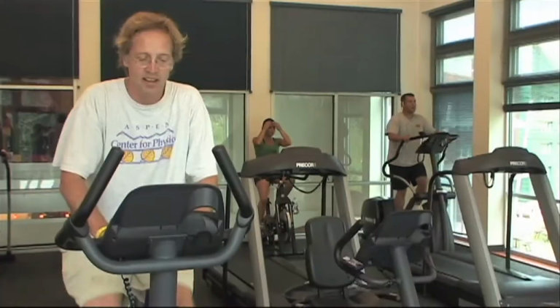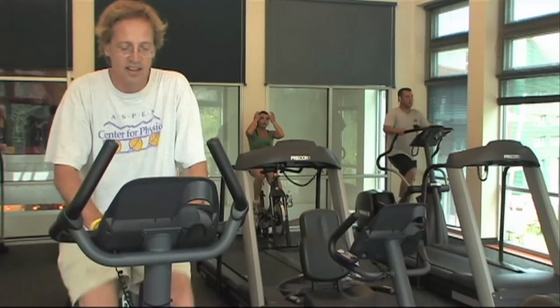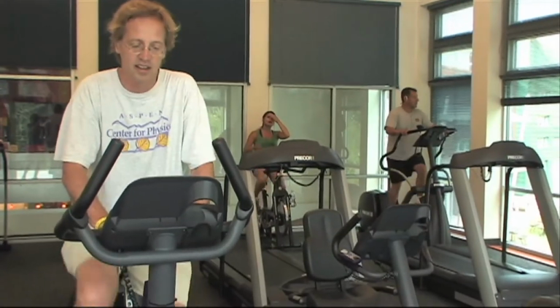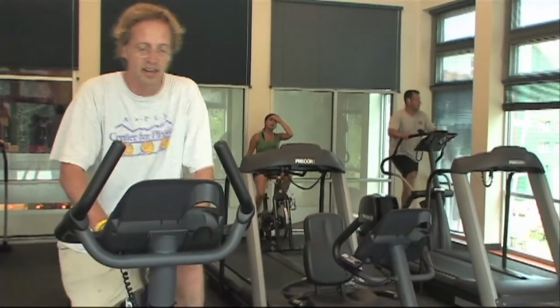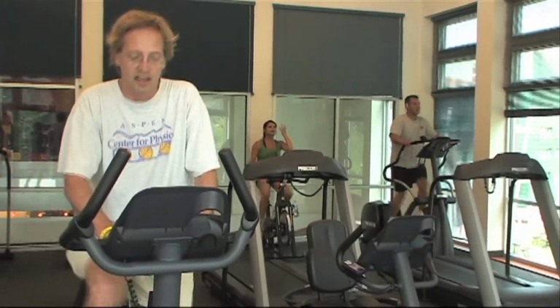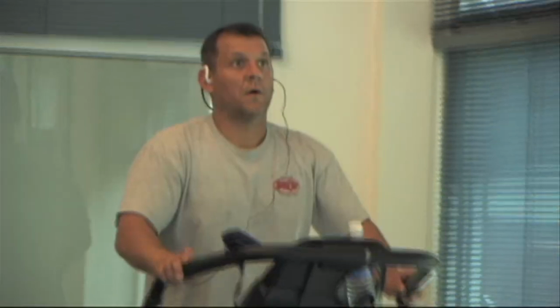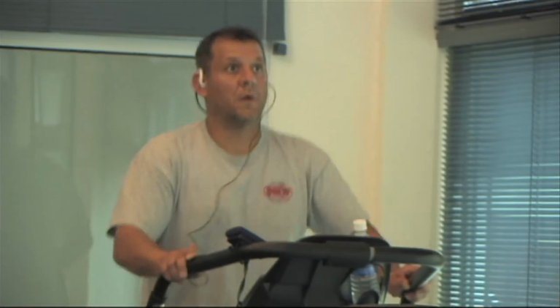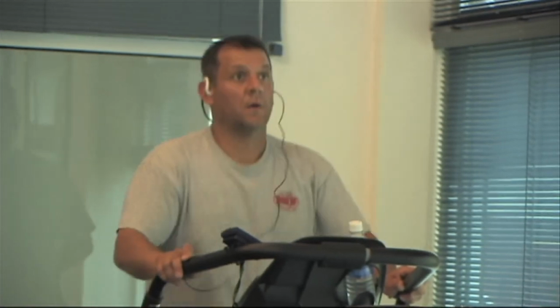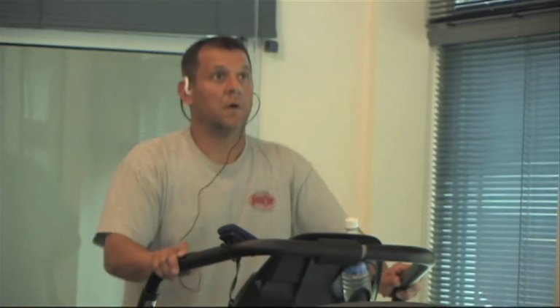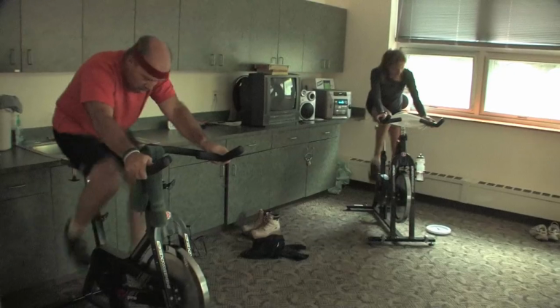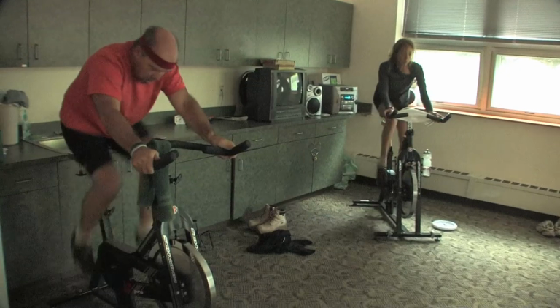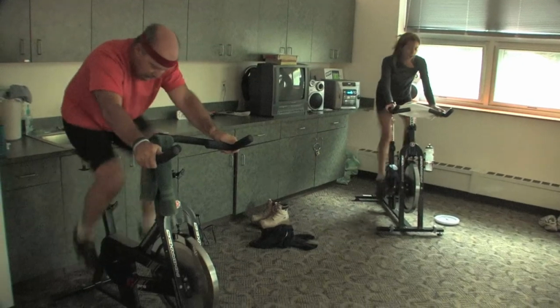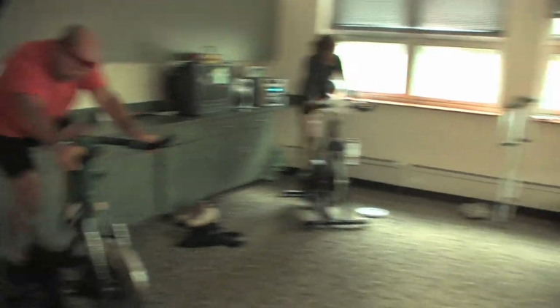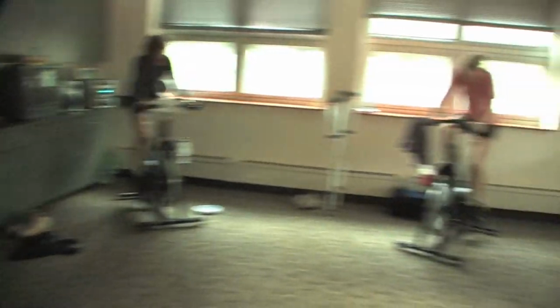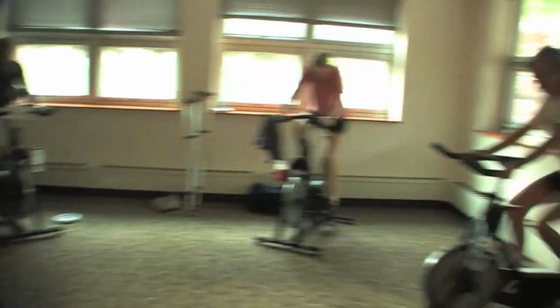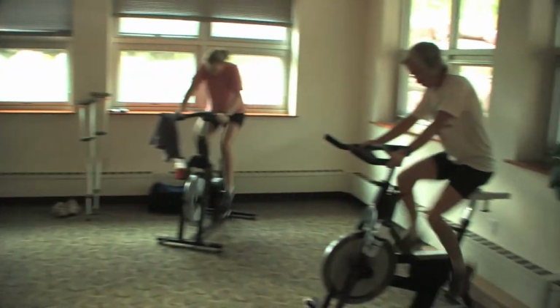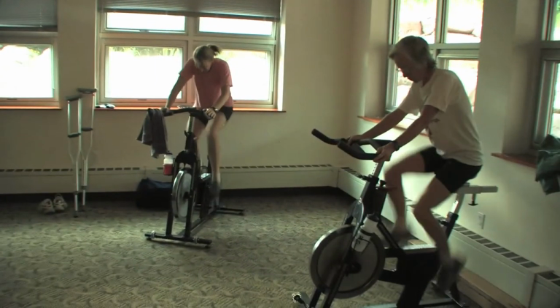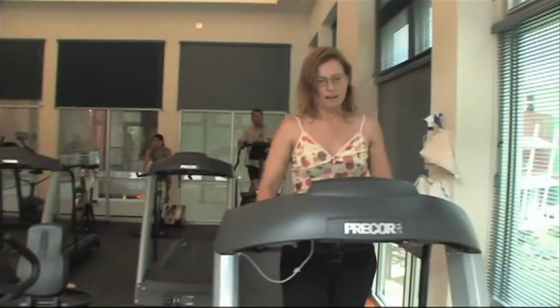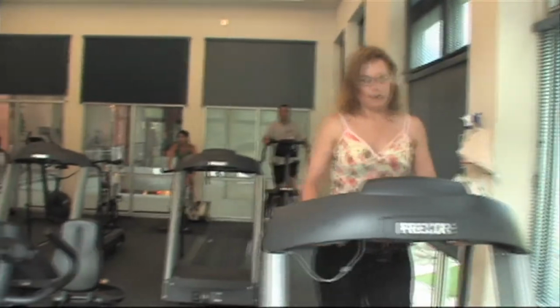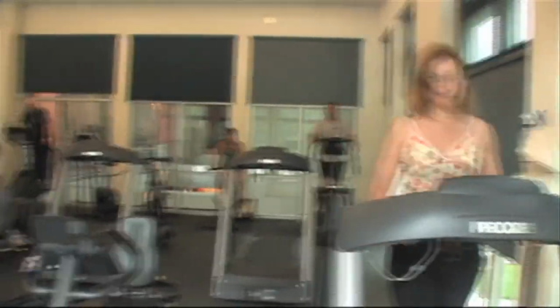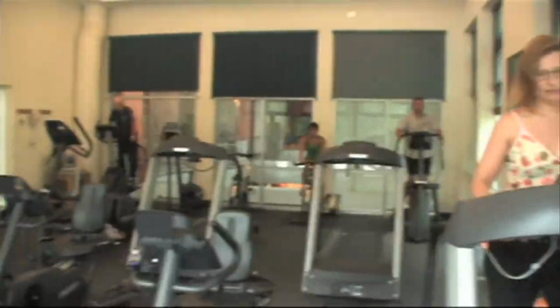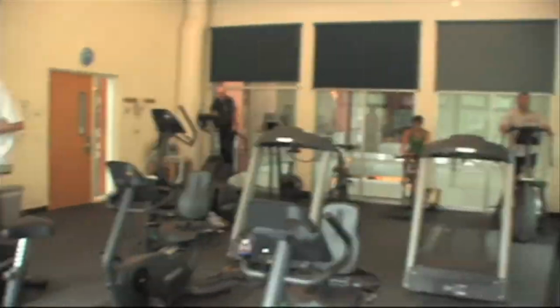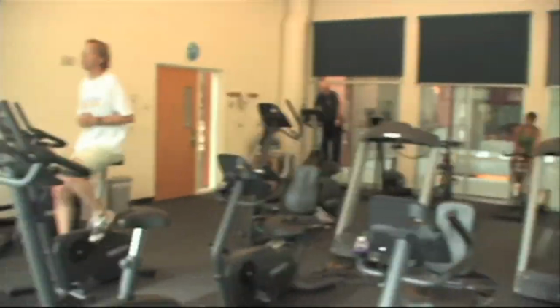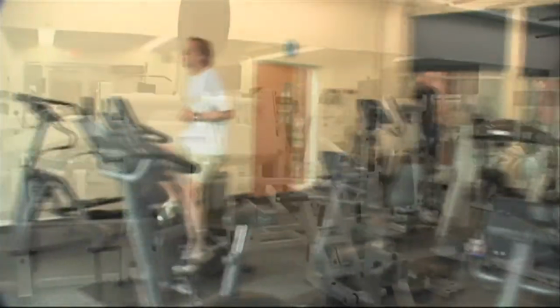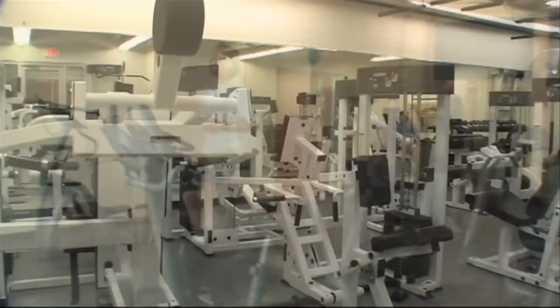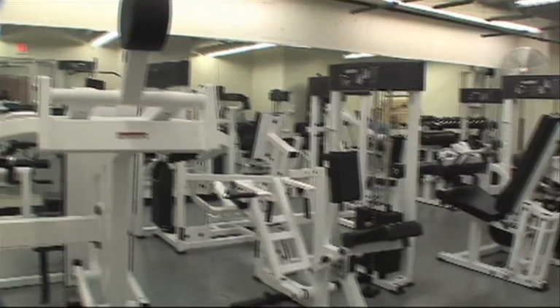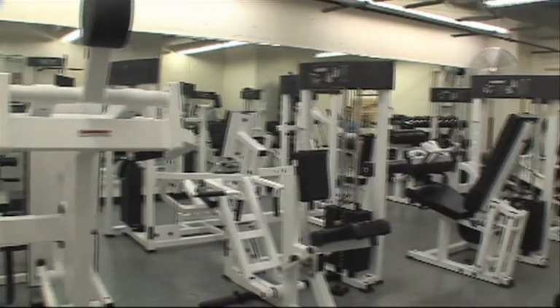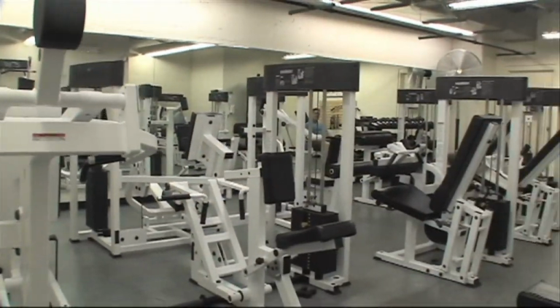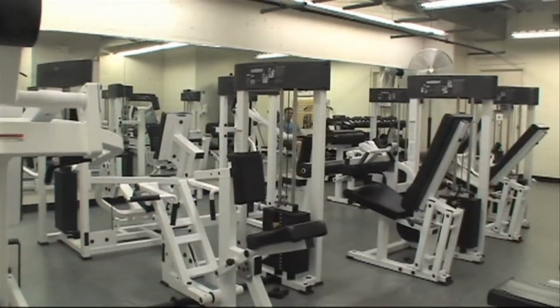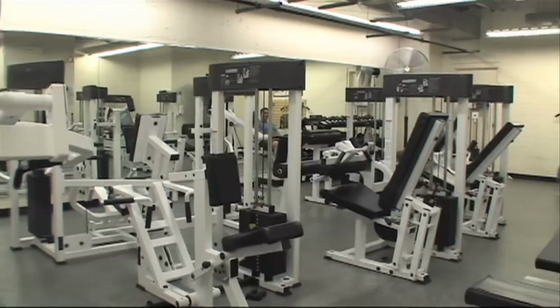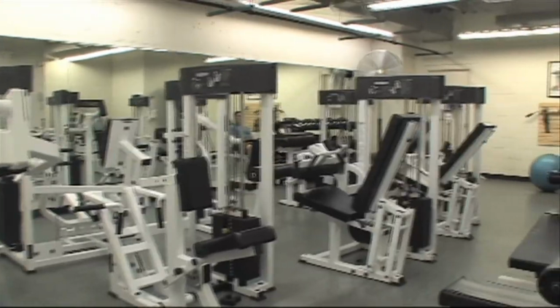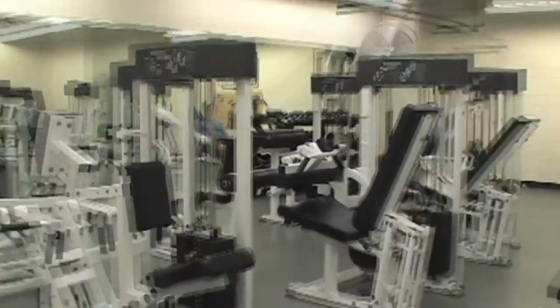The fitness center features an aerobic studio, media-enhanced cardio room with elliptical trainers, treadmills, several types of stationary bikes, as well as stair climbers, and a rowing machine. The downstairs weight room includes a number of different resistance machines for weight training.